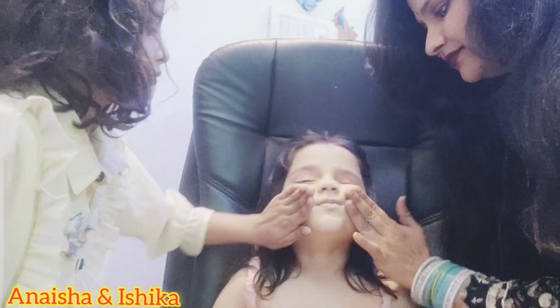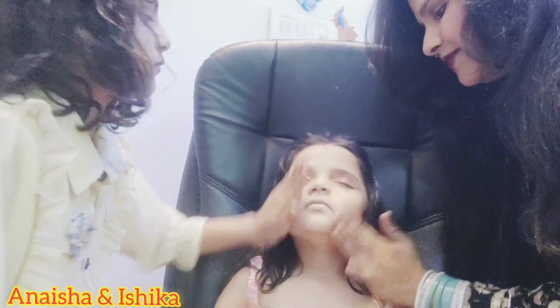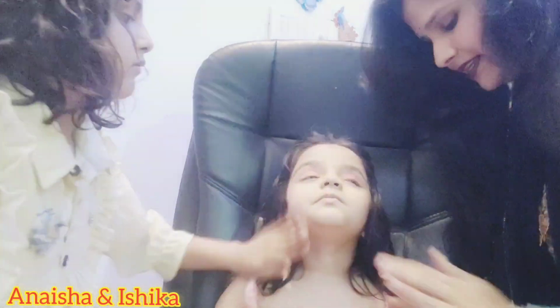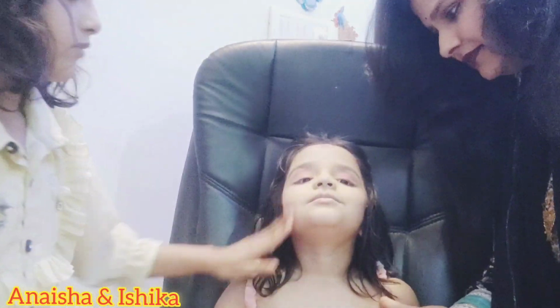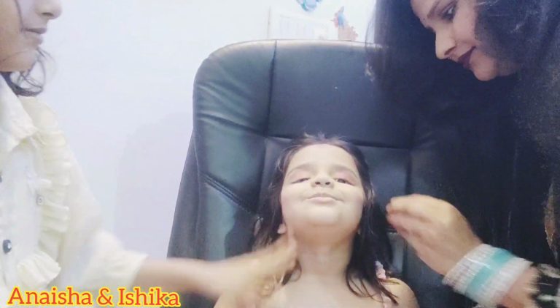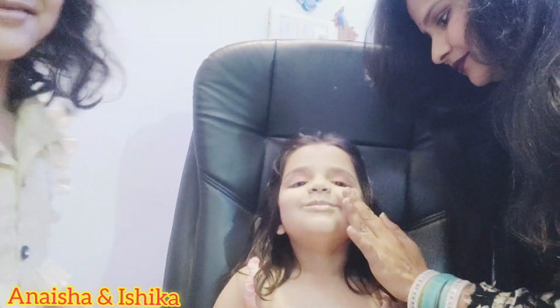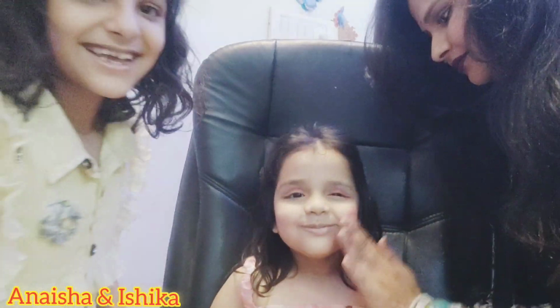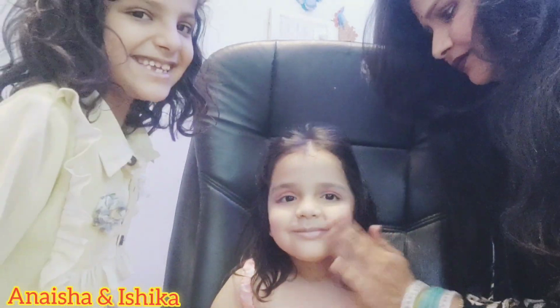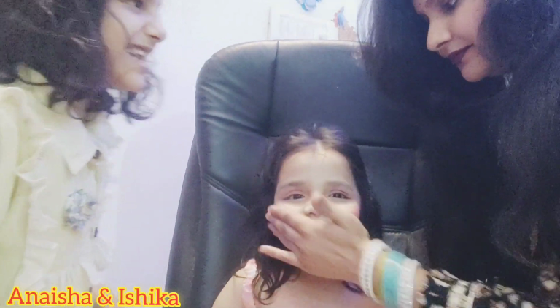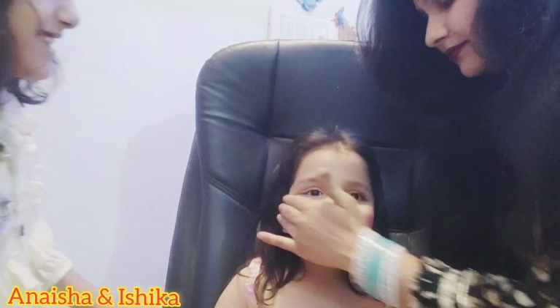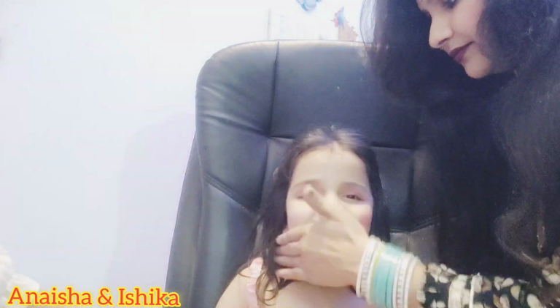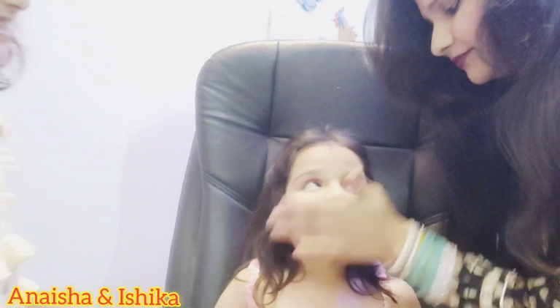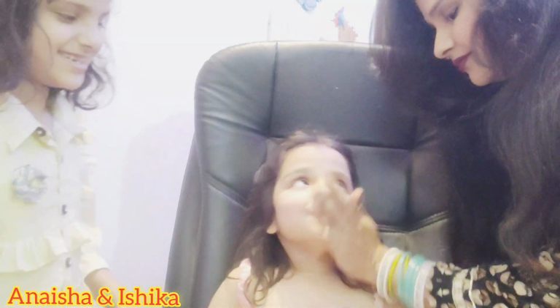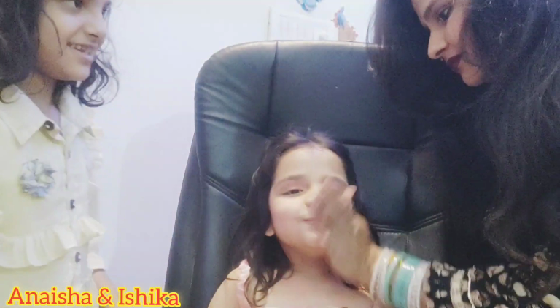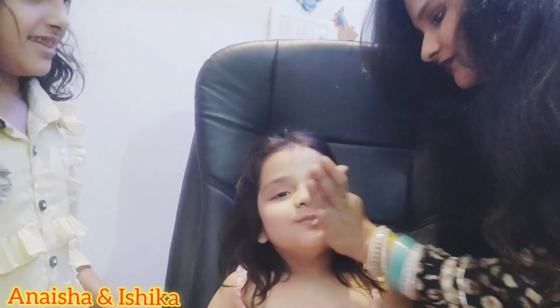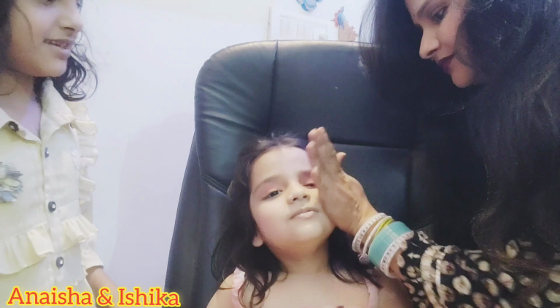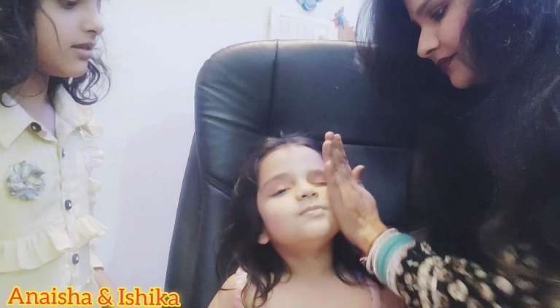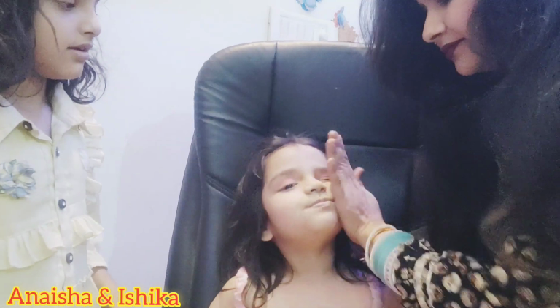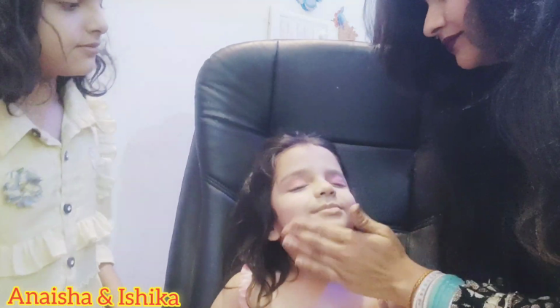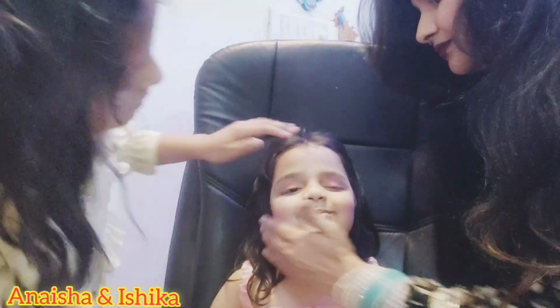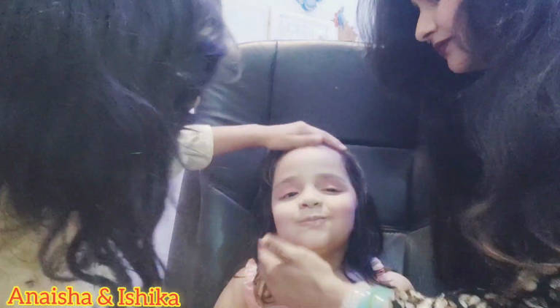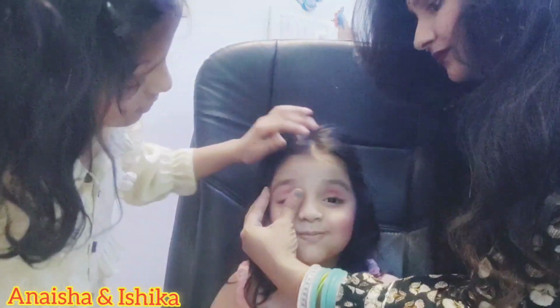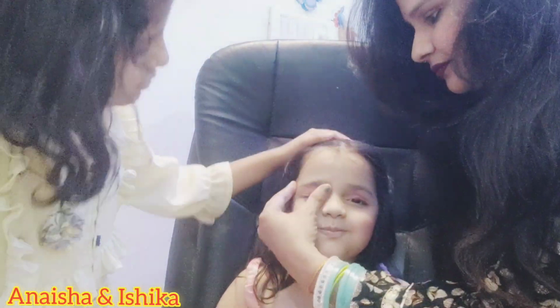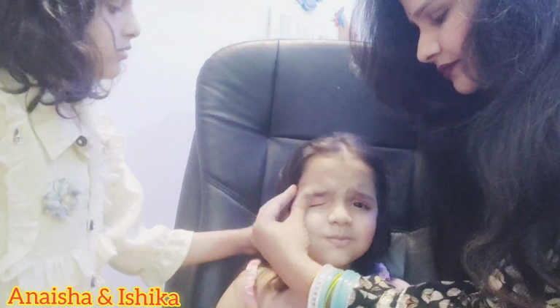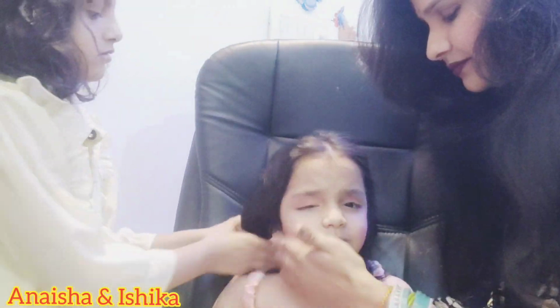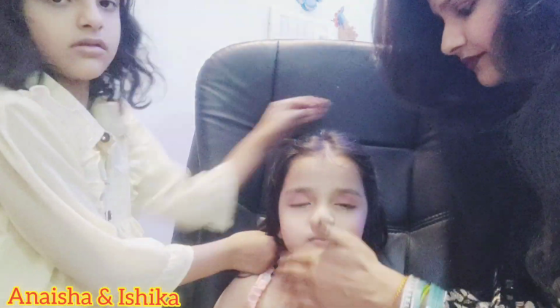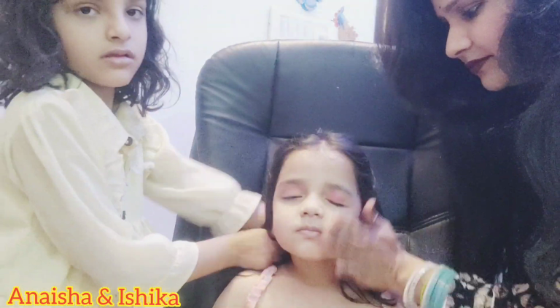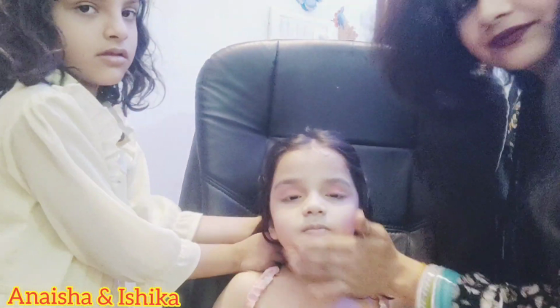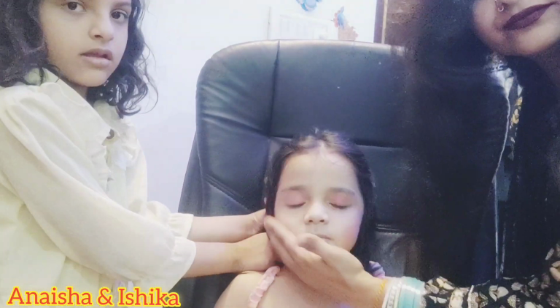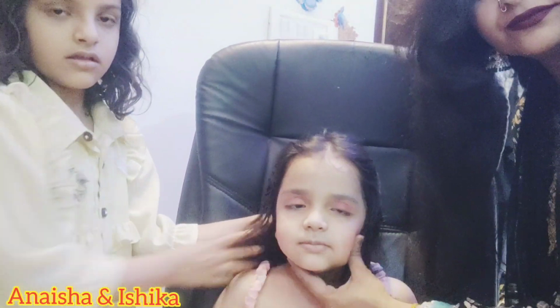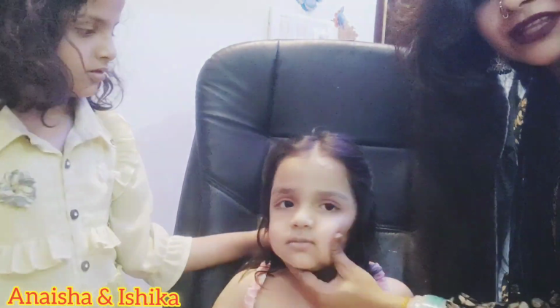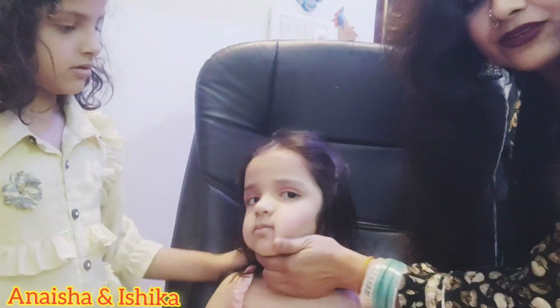Apply the eyeshadow. Smile please. Now look at the face.